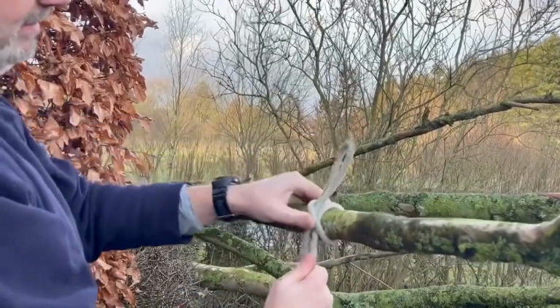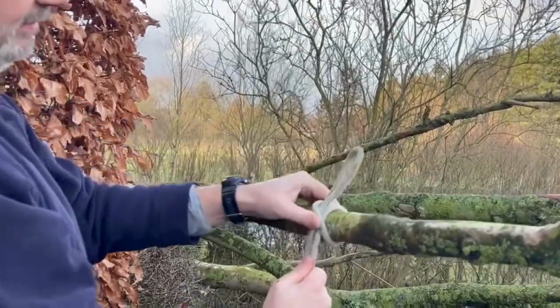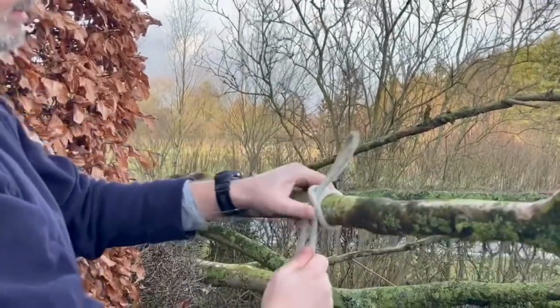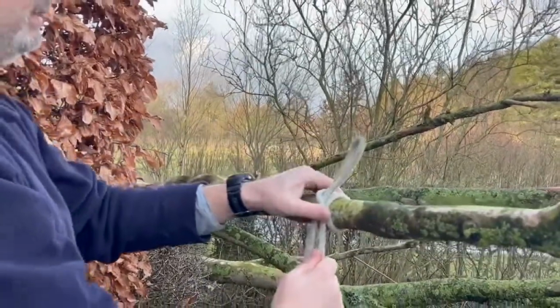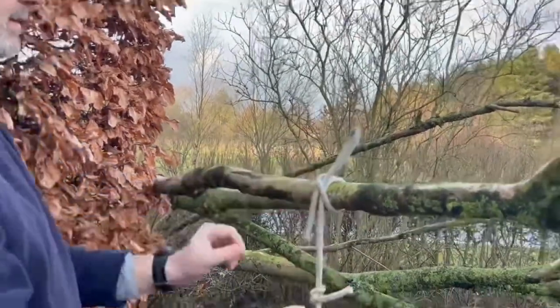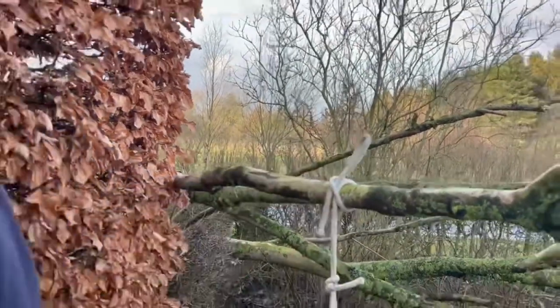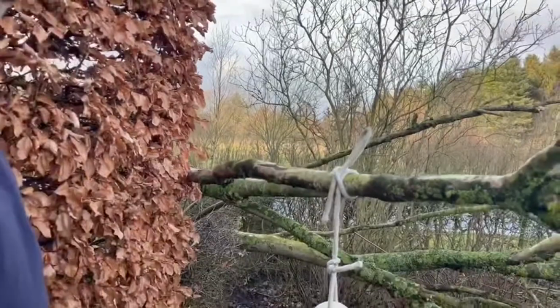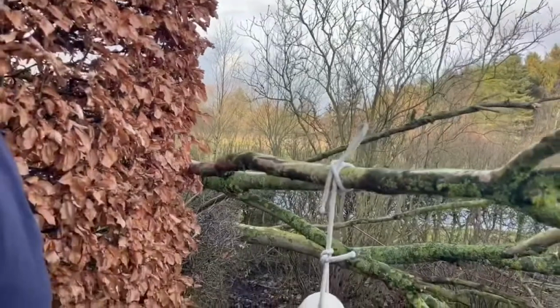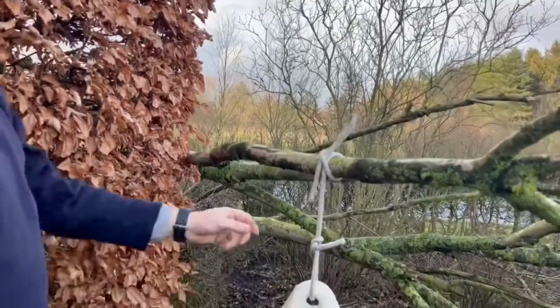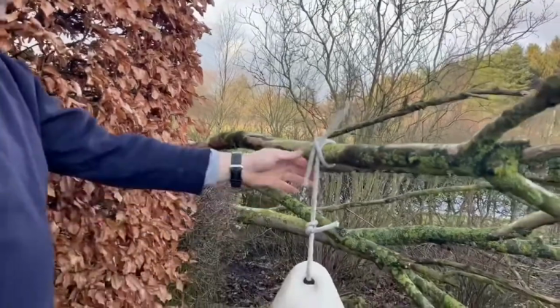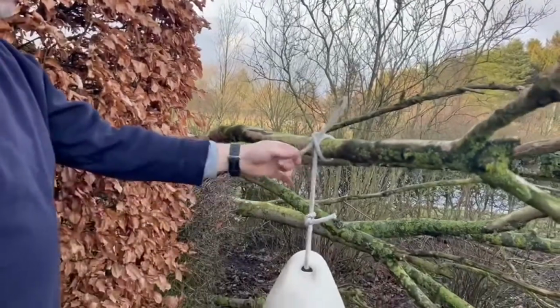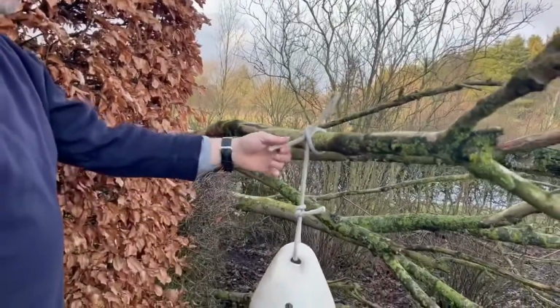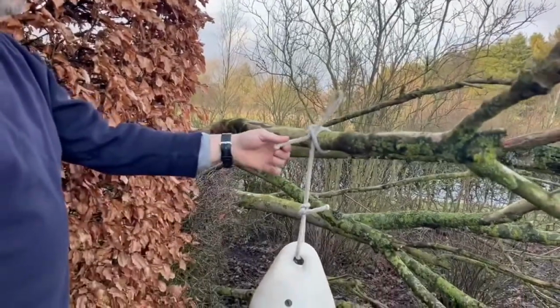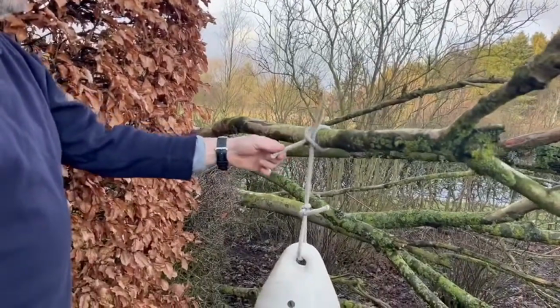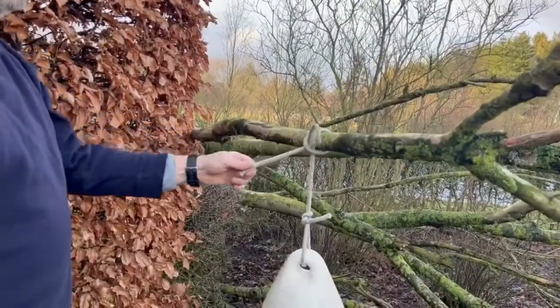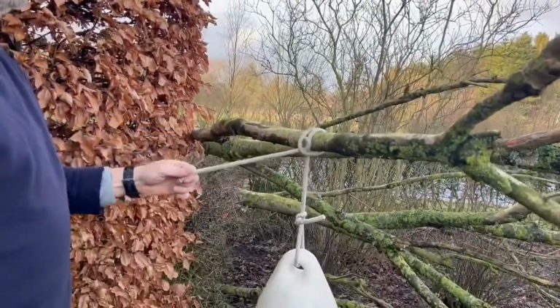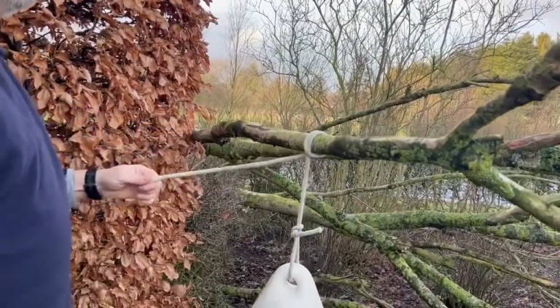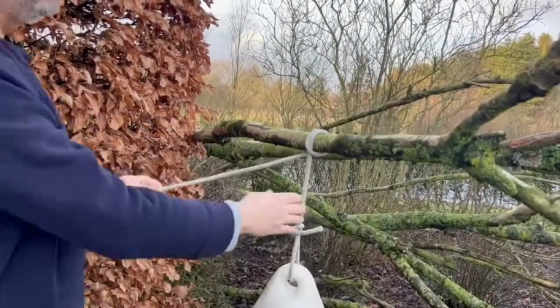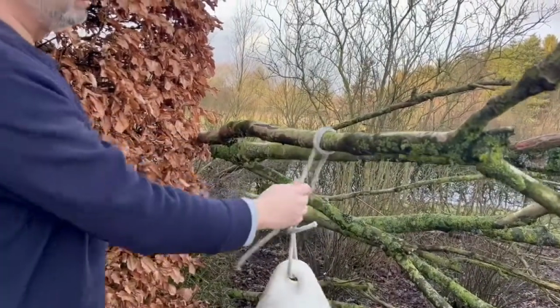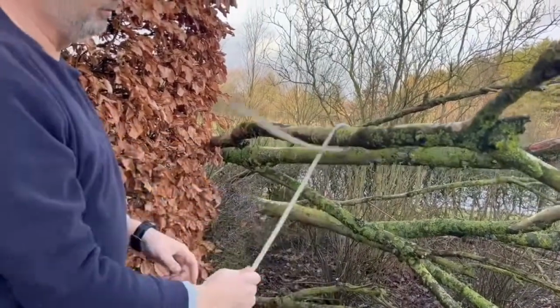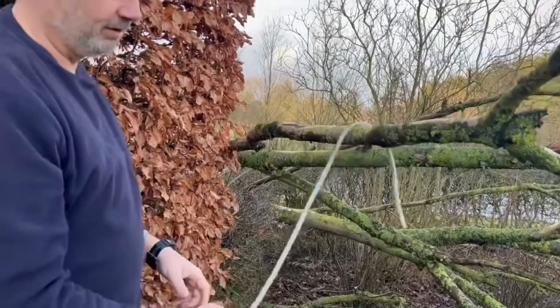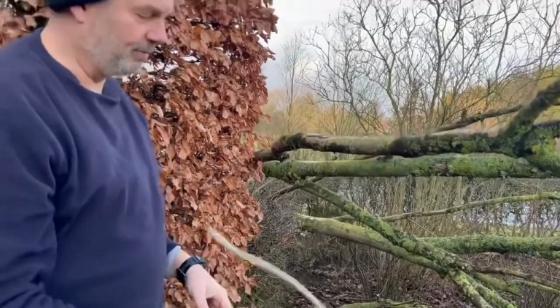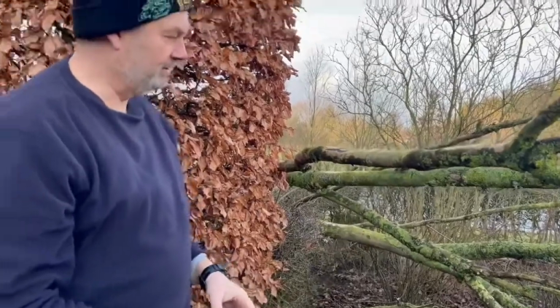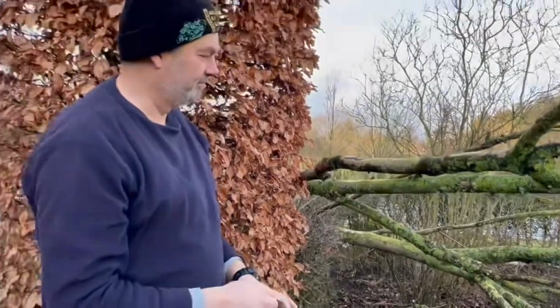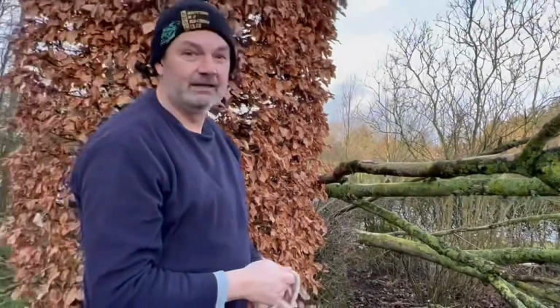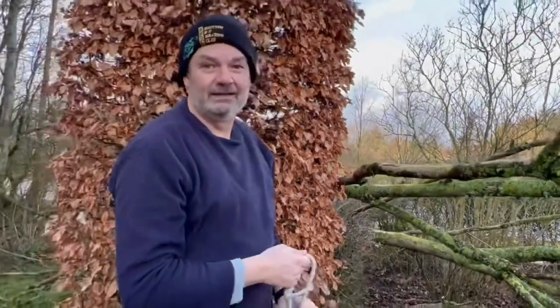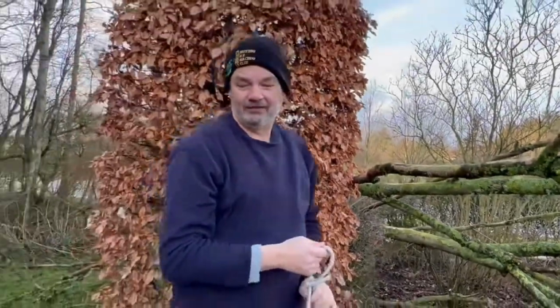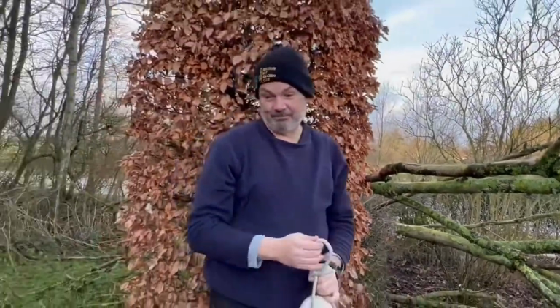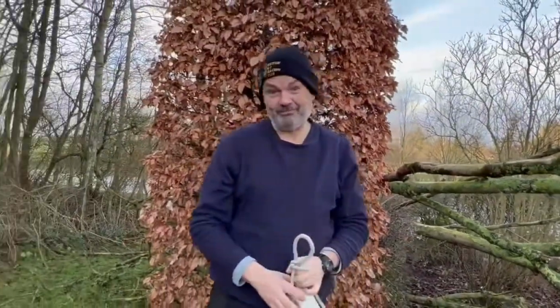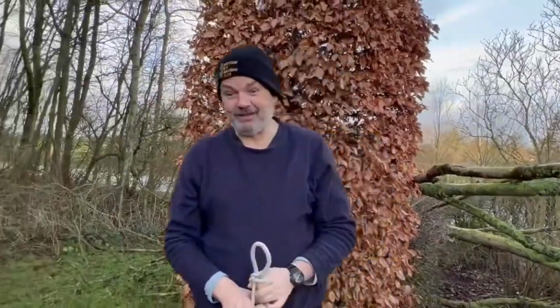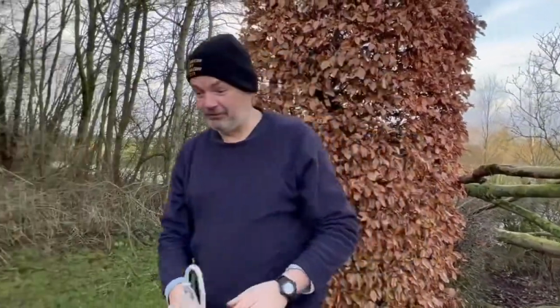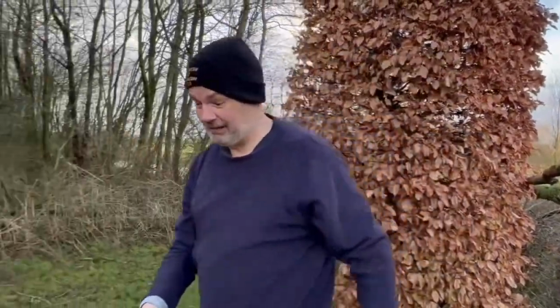There we go. So that when we come to get underway, we can just pull and the whole thing comes apart. Now I've showed you that.